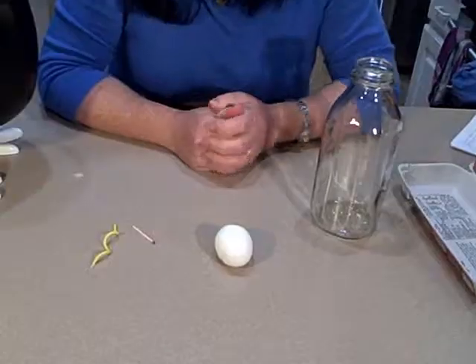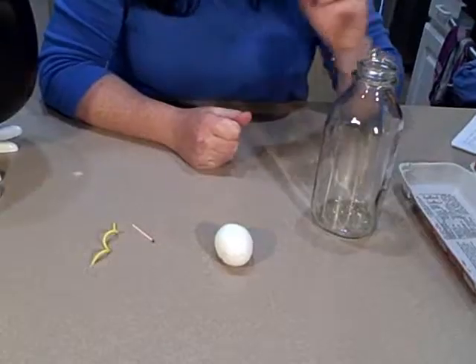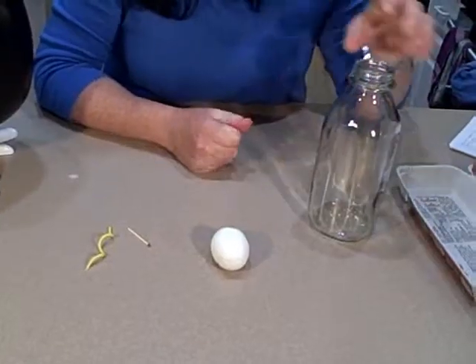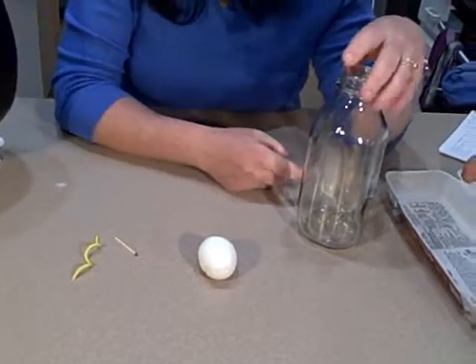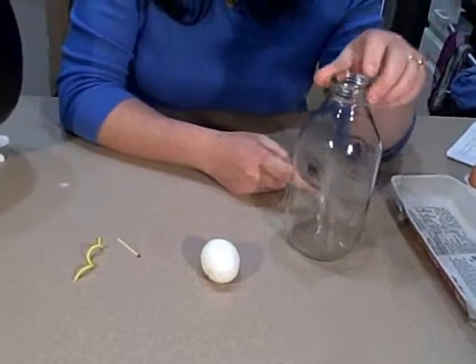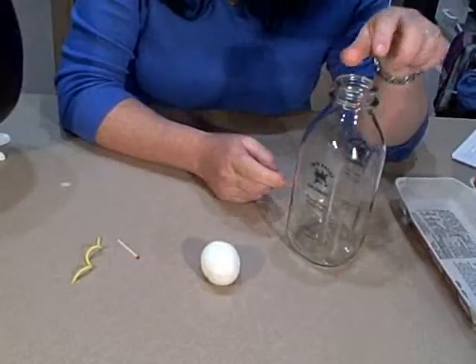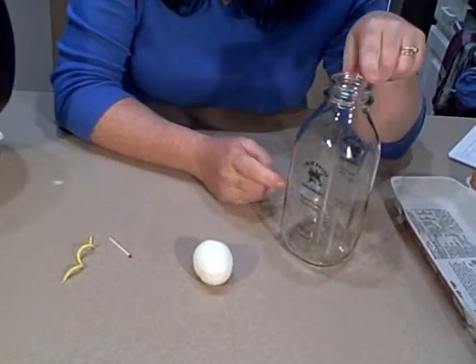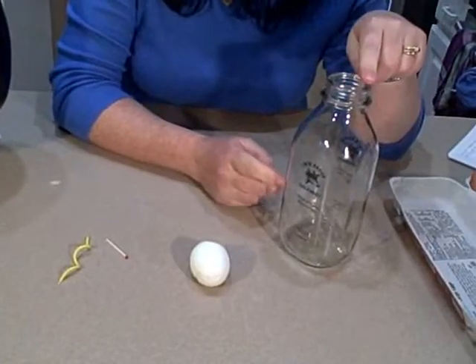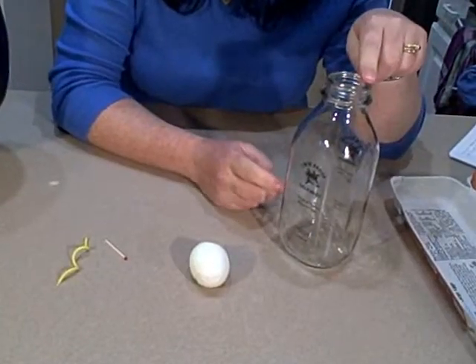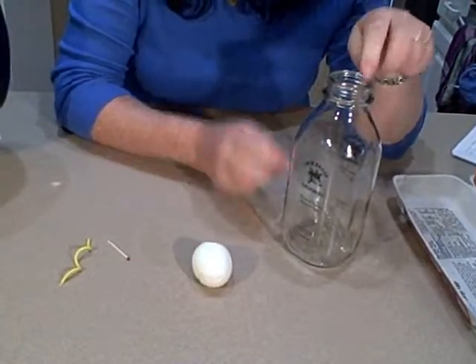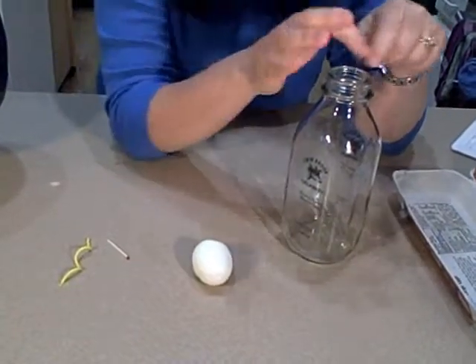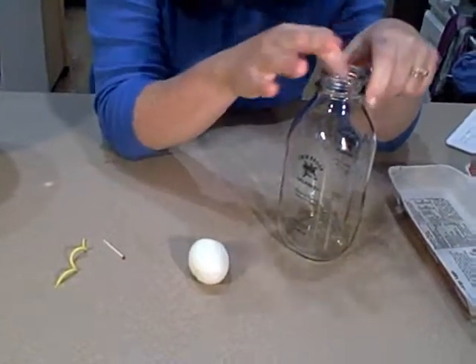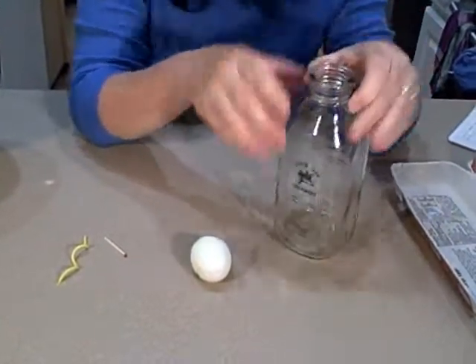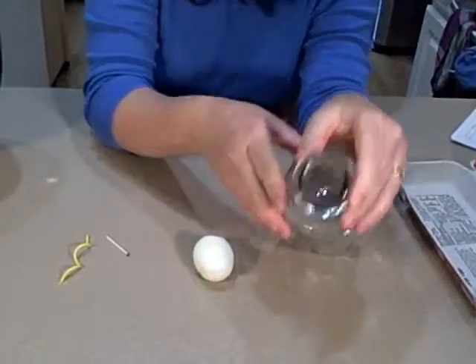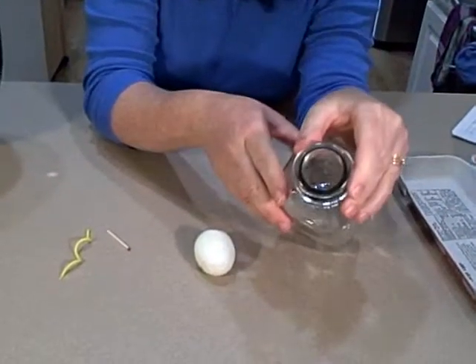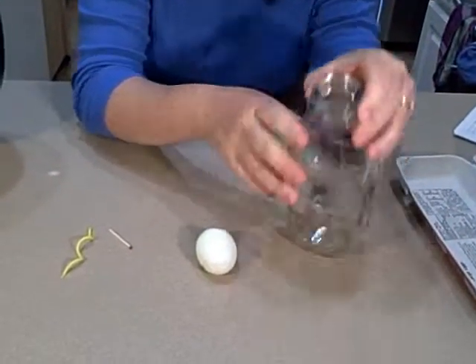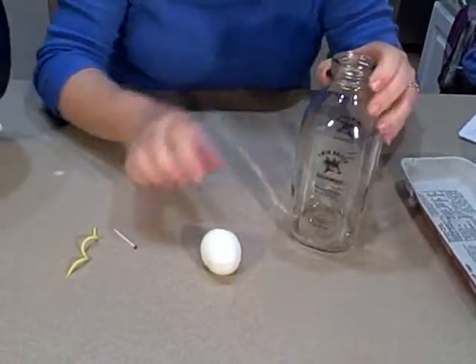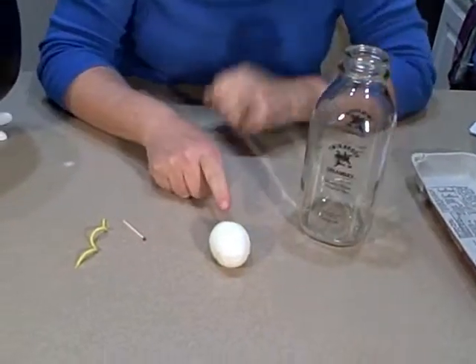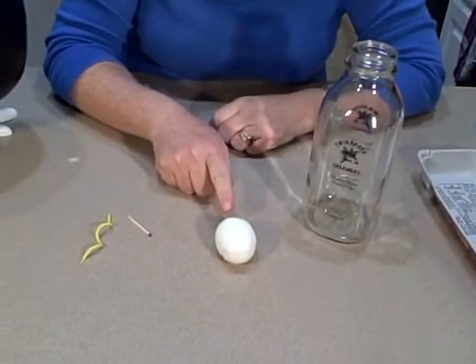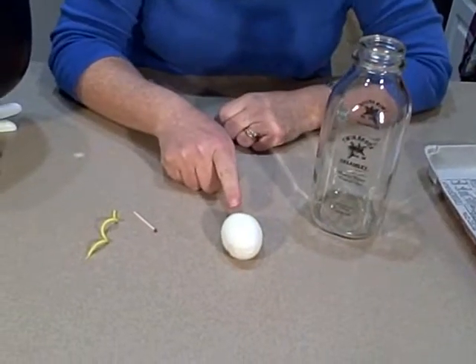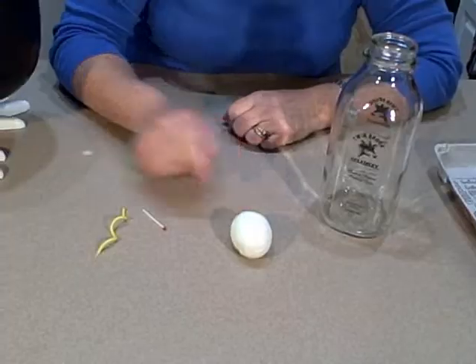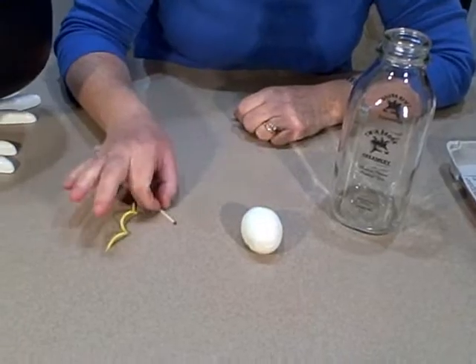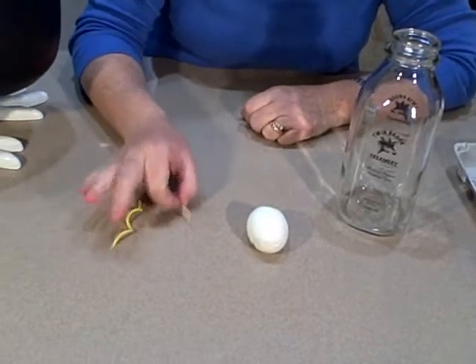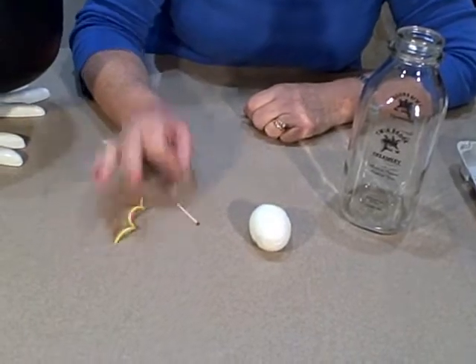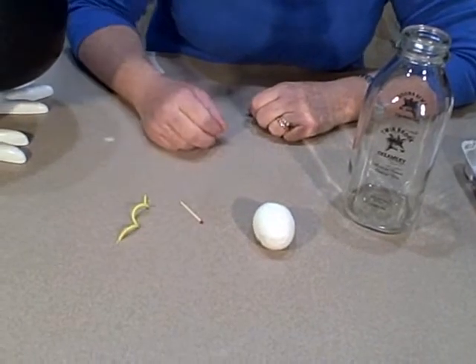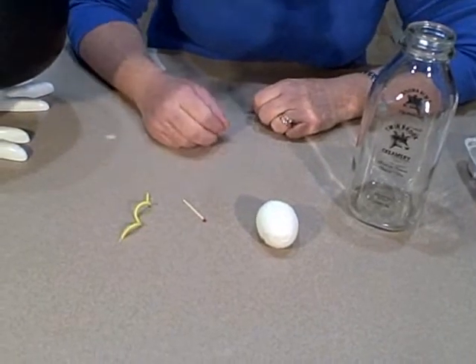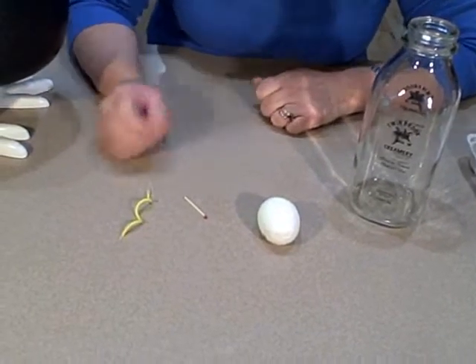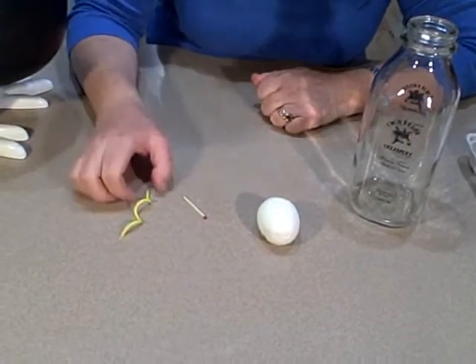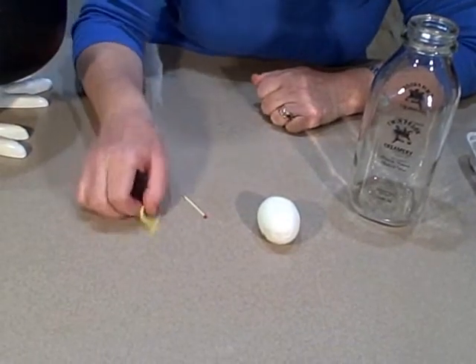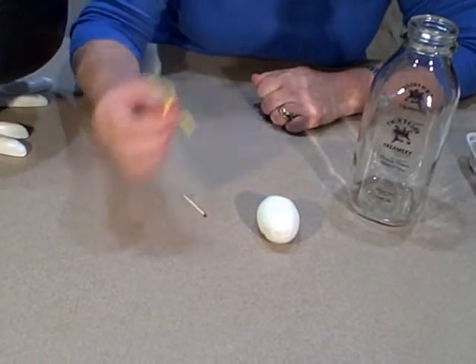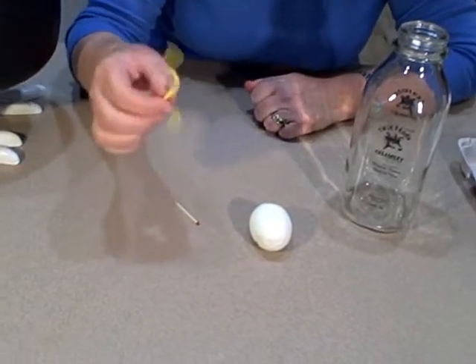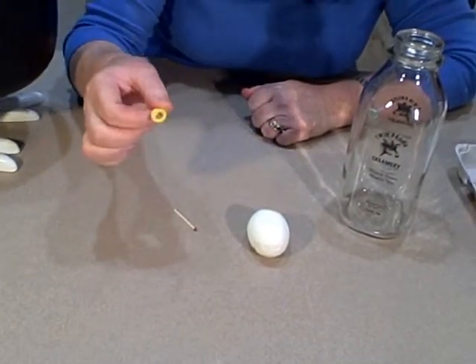This is what you need: a glass bottle with a pretty open mouth, a hard-boiled egg, a match — you probably need to be grown up to use that match — and a birthday candle.